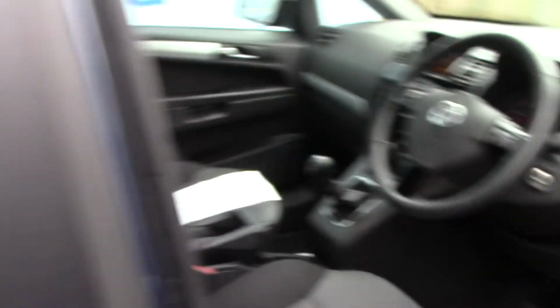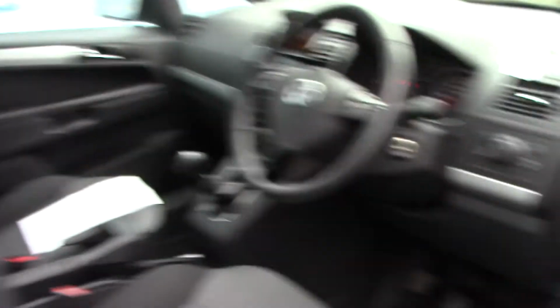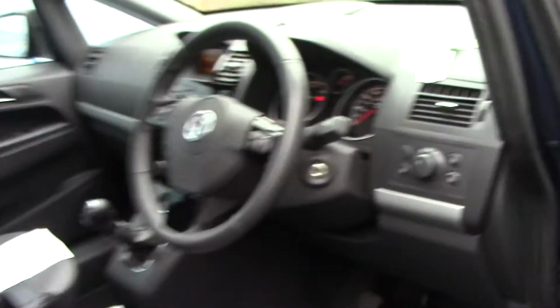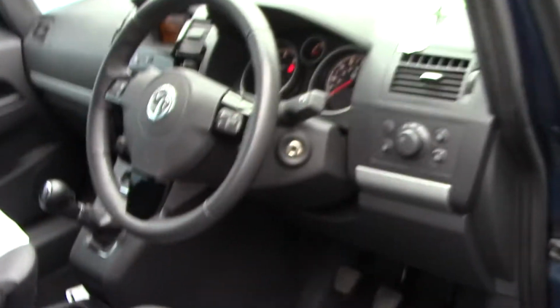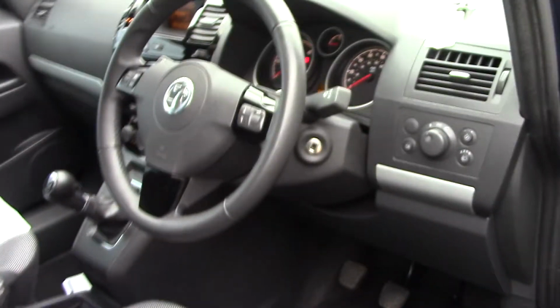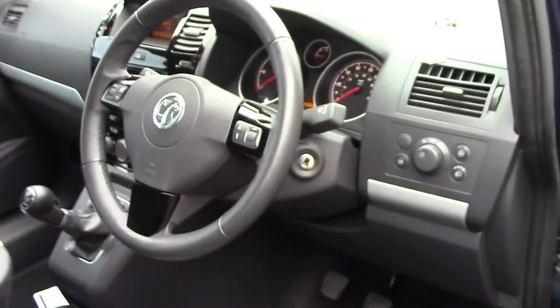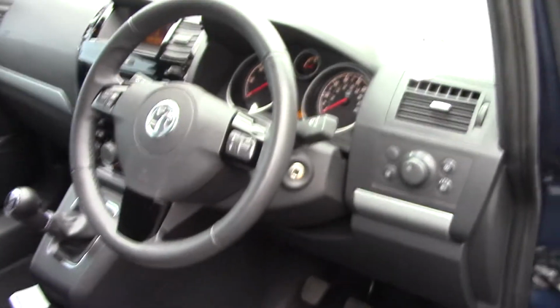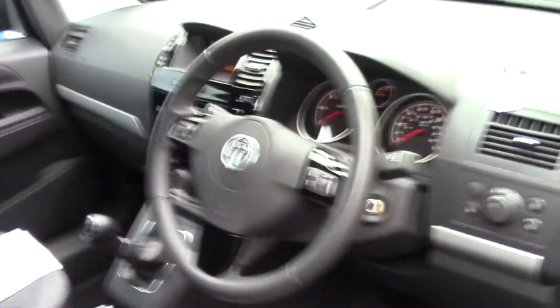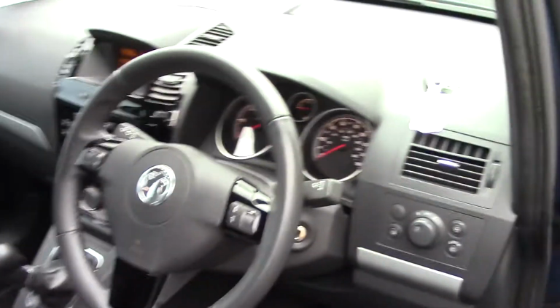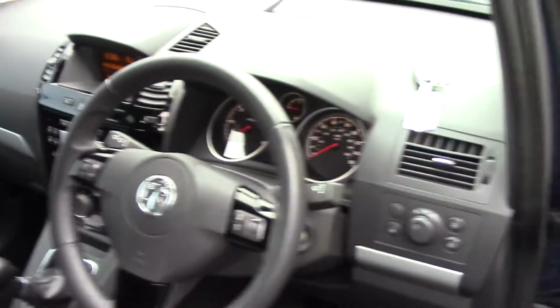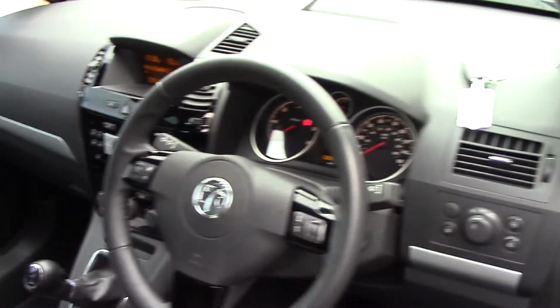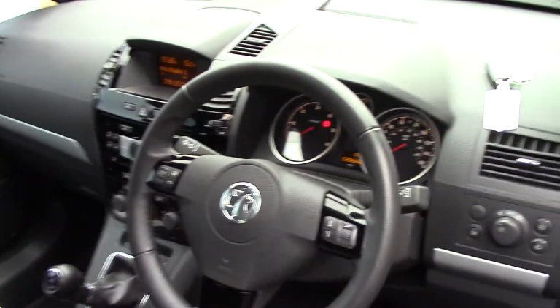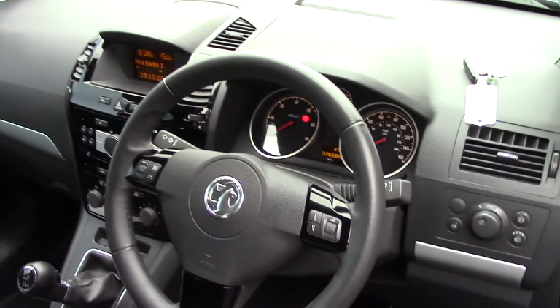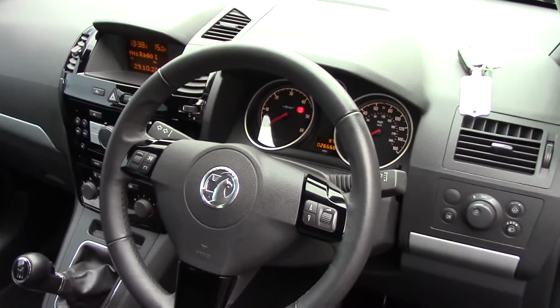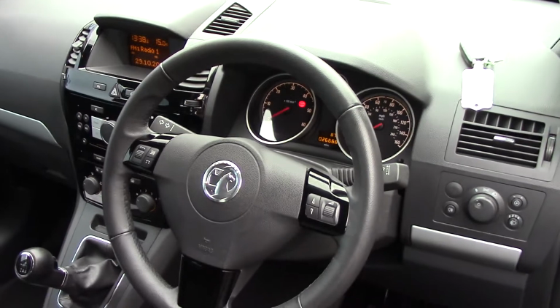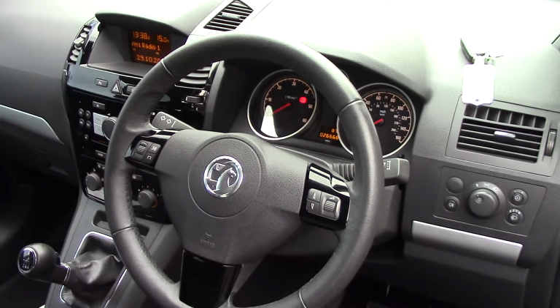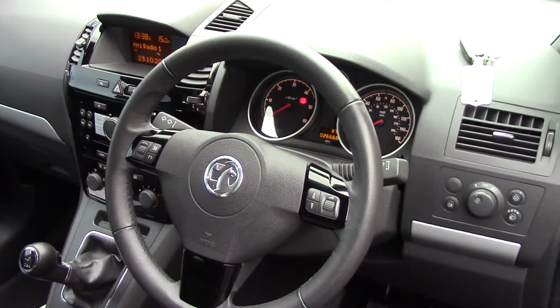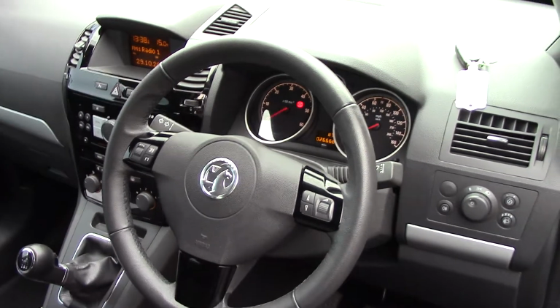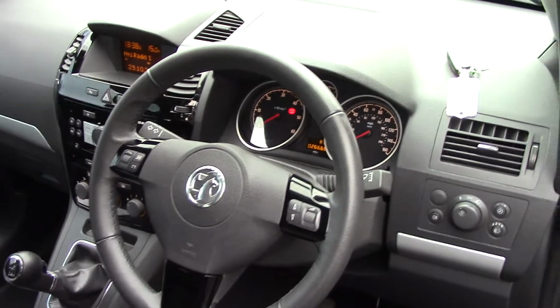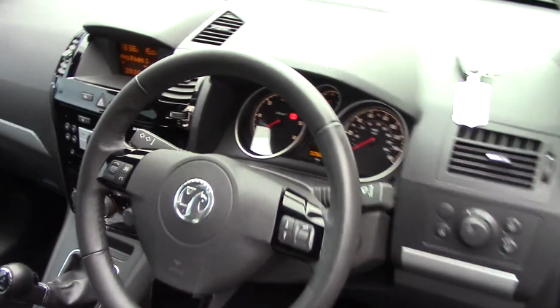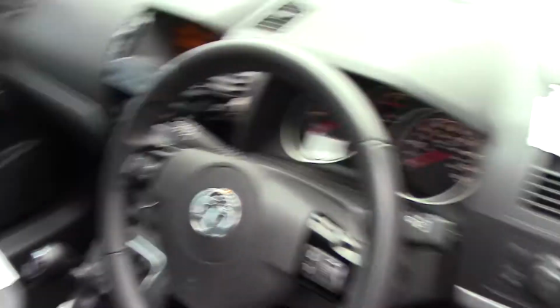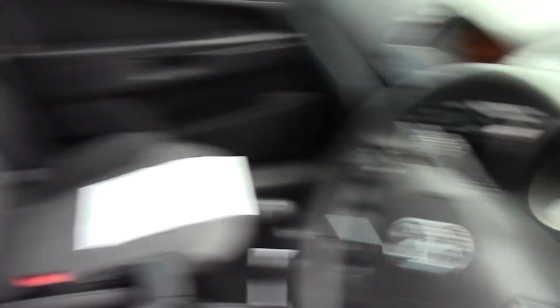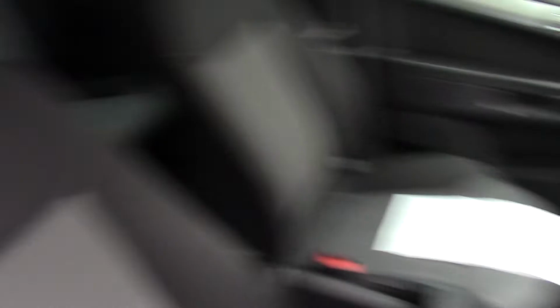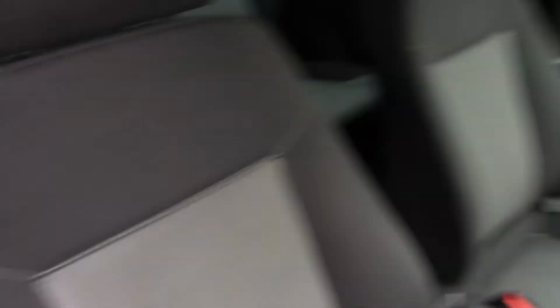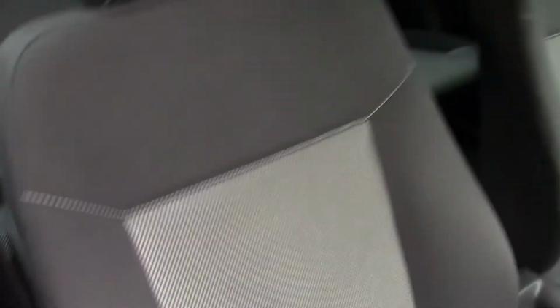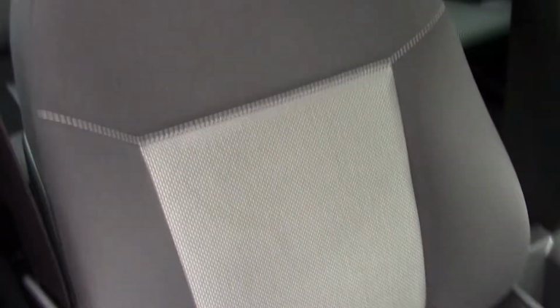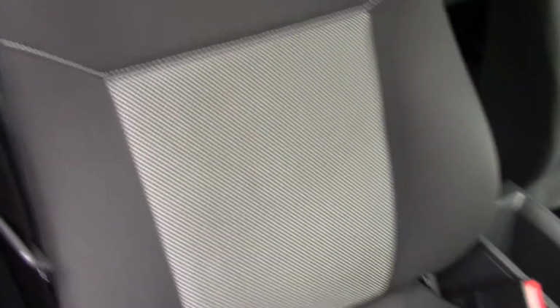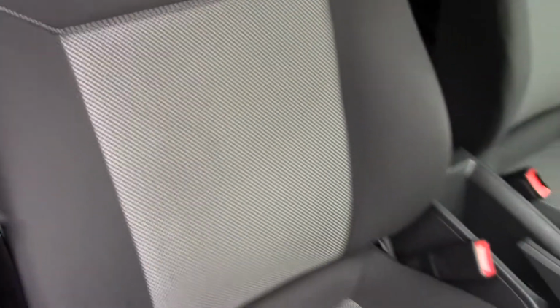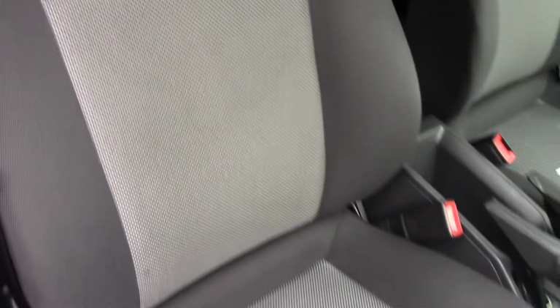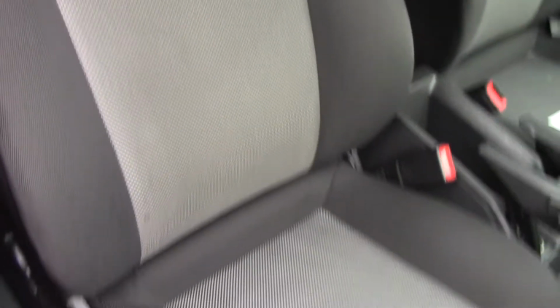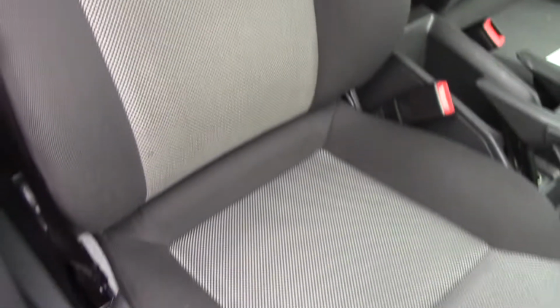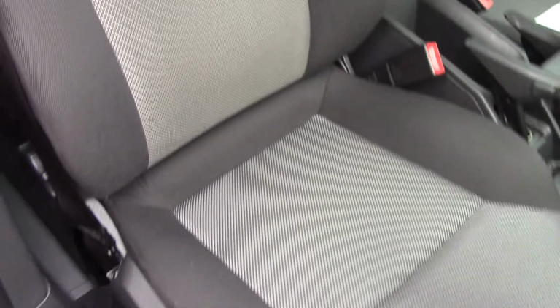Making our way inside to the driver's side, you can see all the available instruments as well as this grey cloth seat interior.